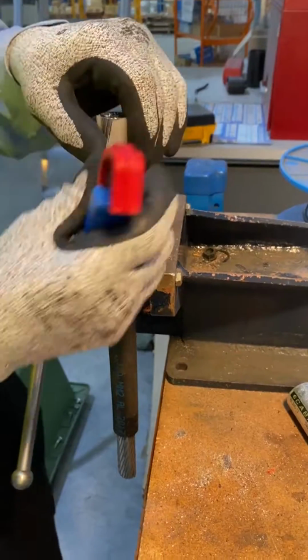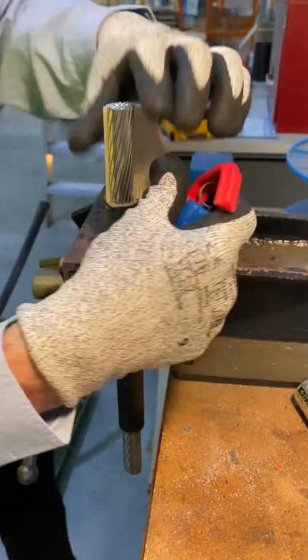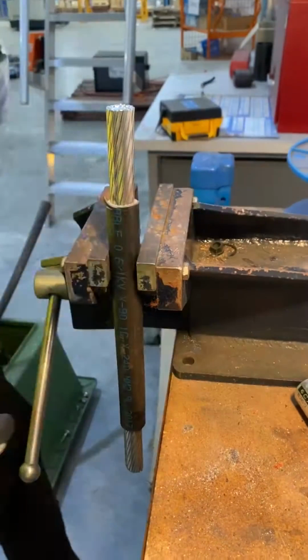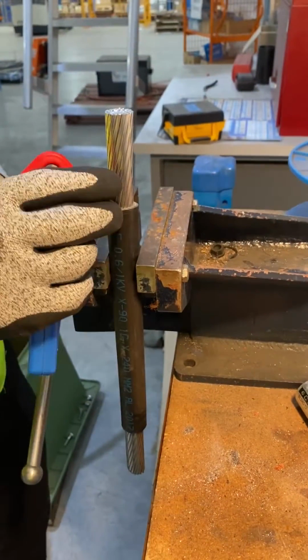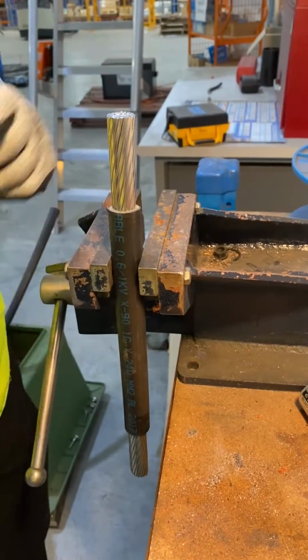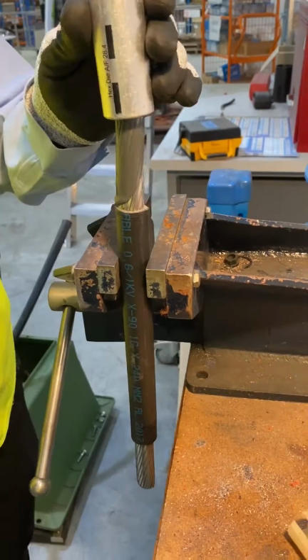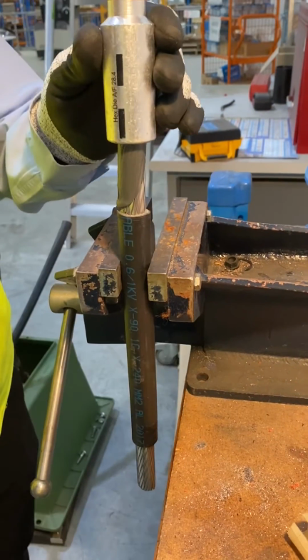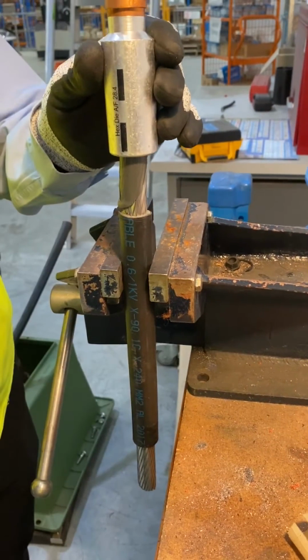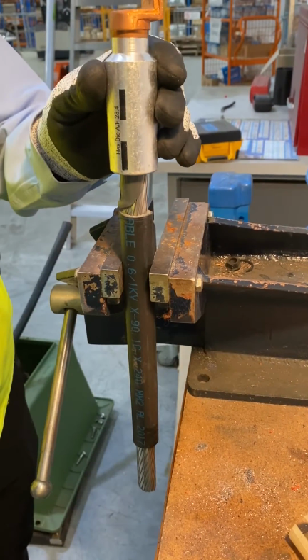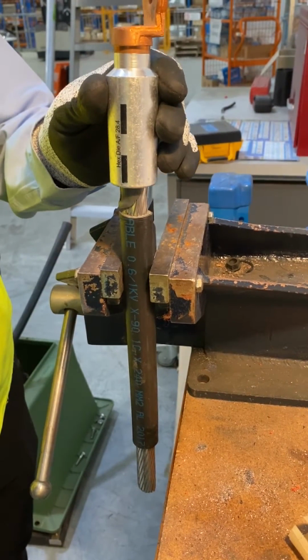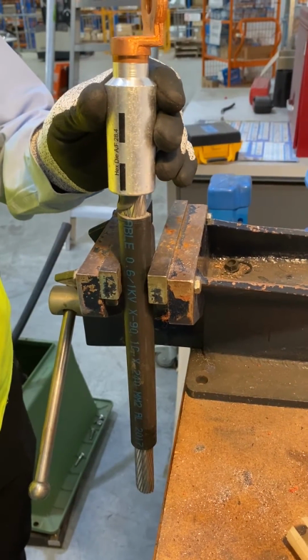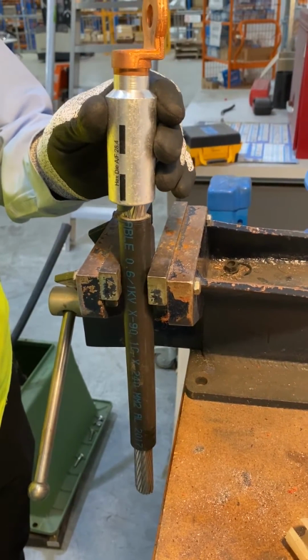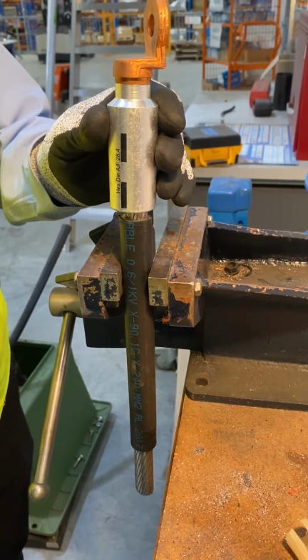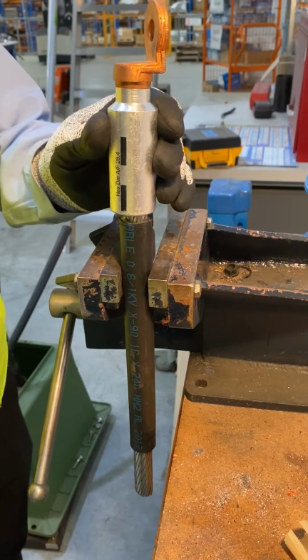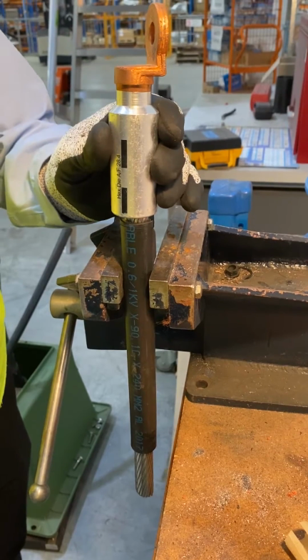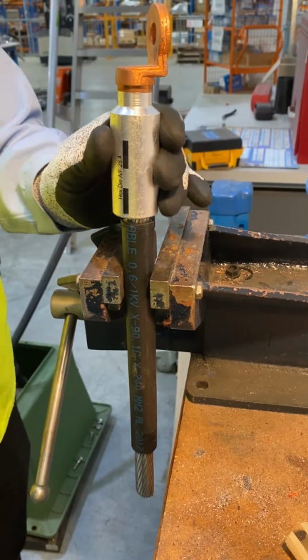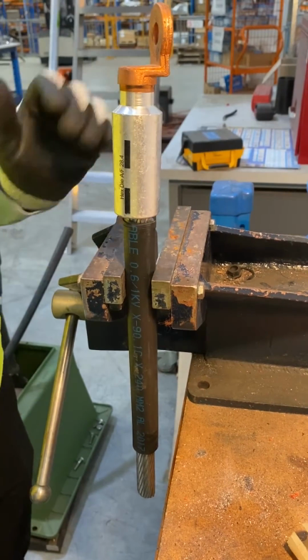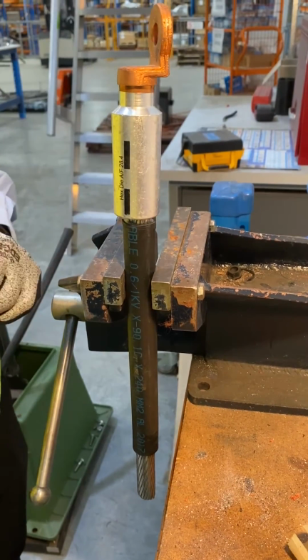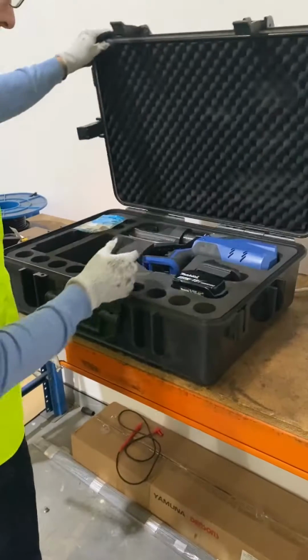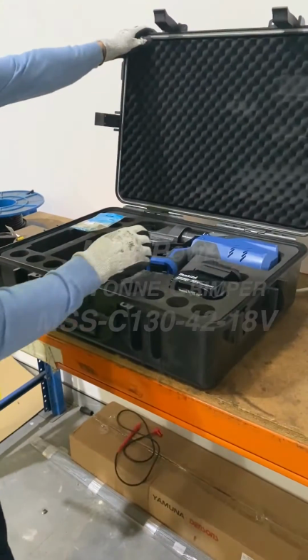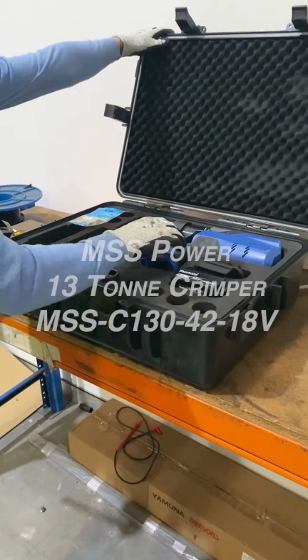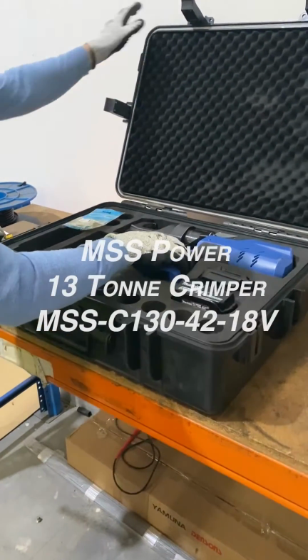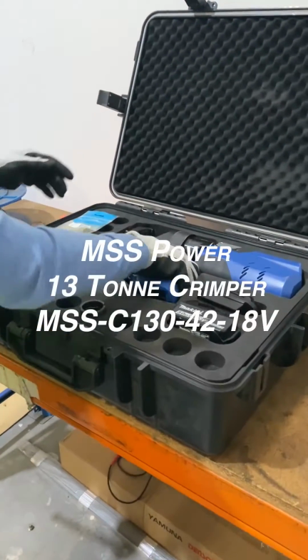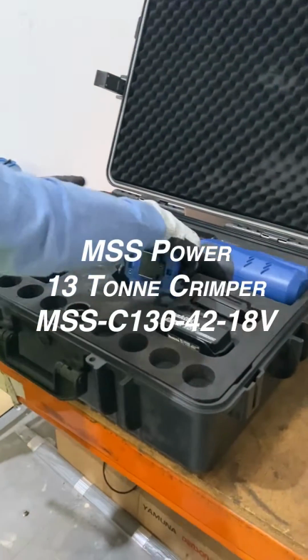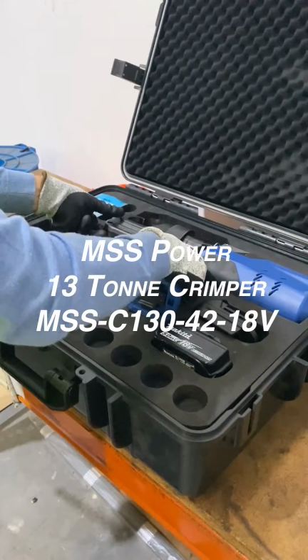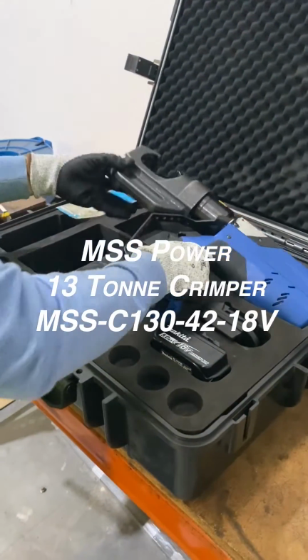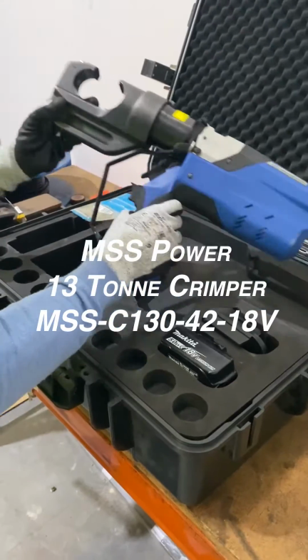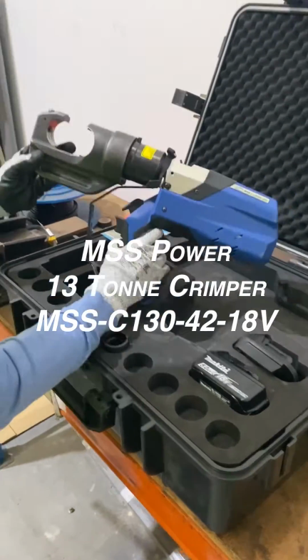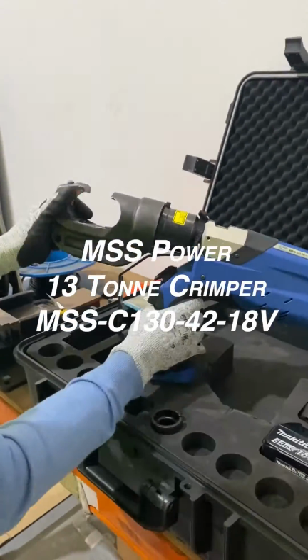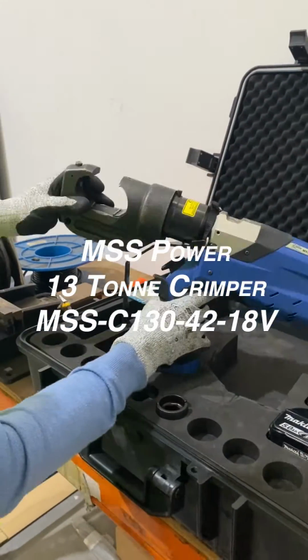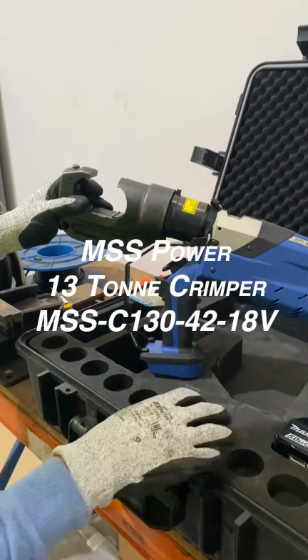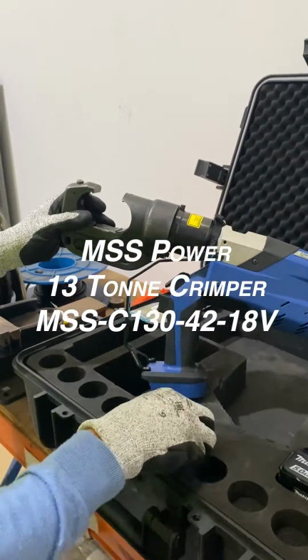Now place the lug on the conductor. Insert the correct crimp die into the crimper by depressing the top spring-loaded locating bearing. On the other half of the die, push it in until it clicks into place.